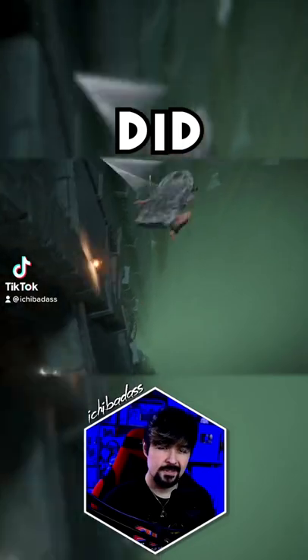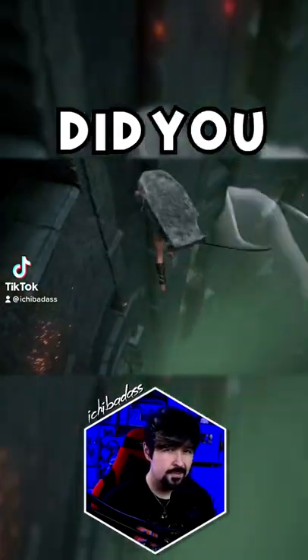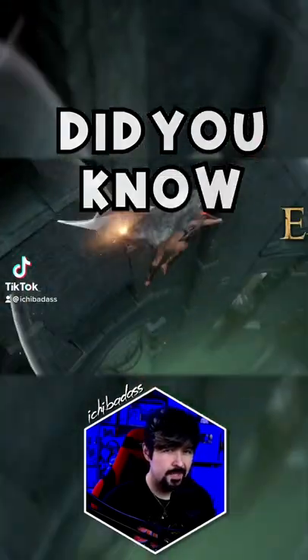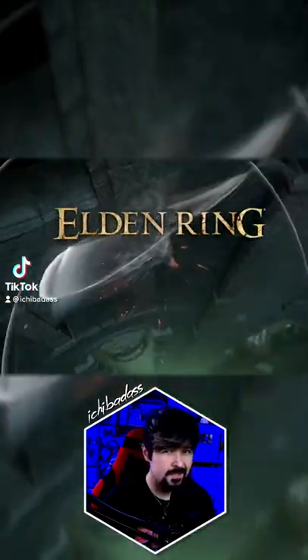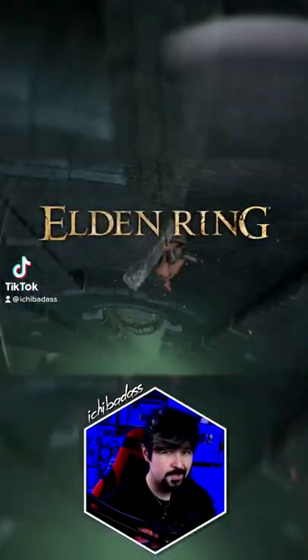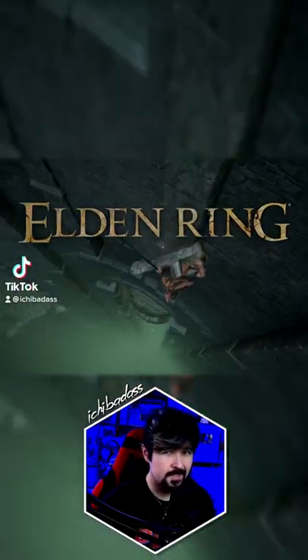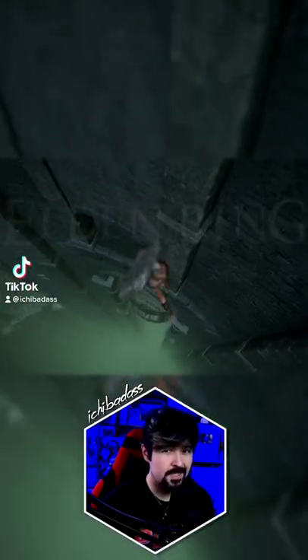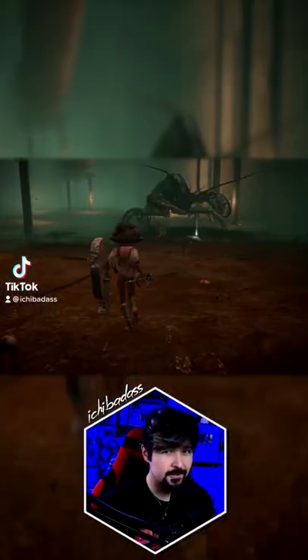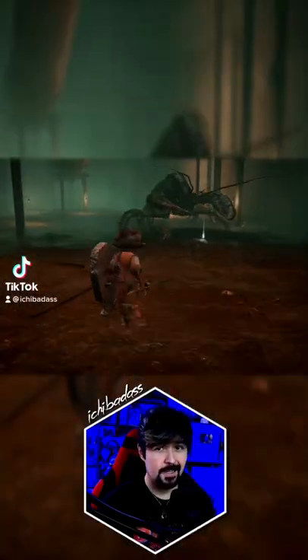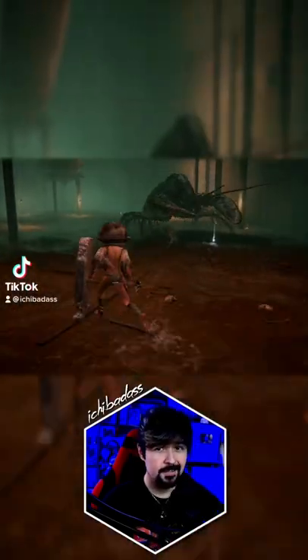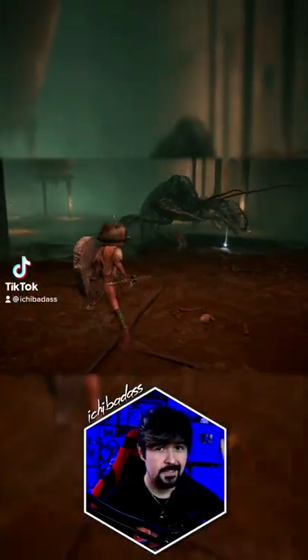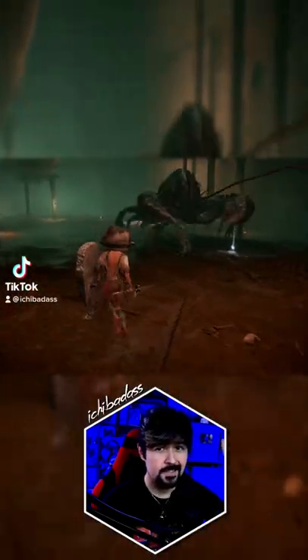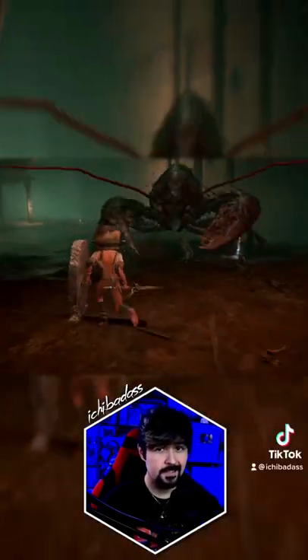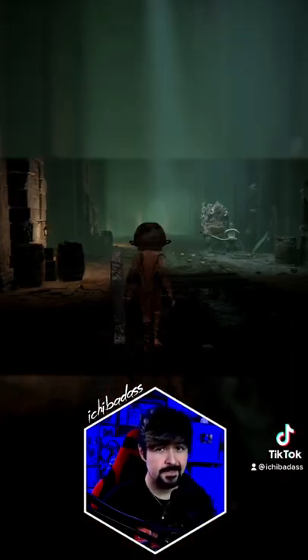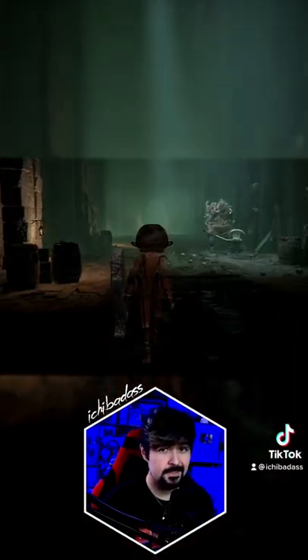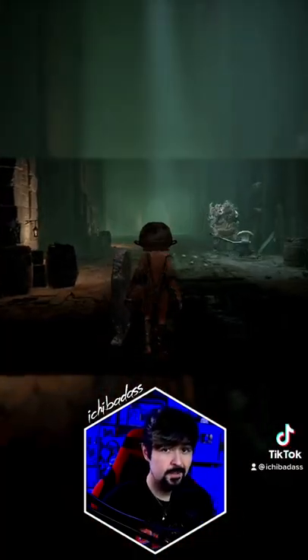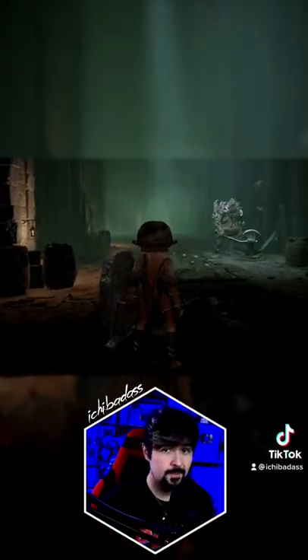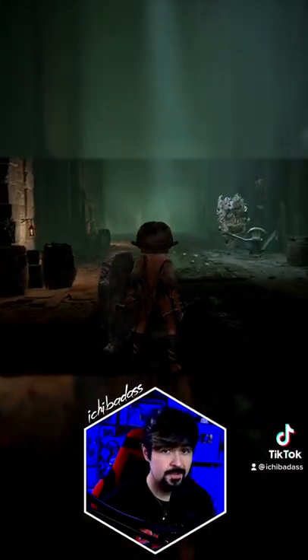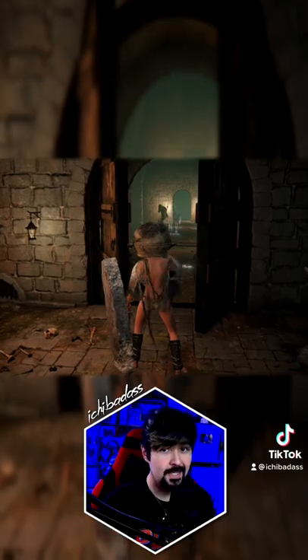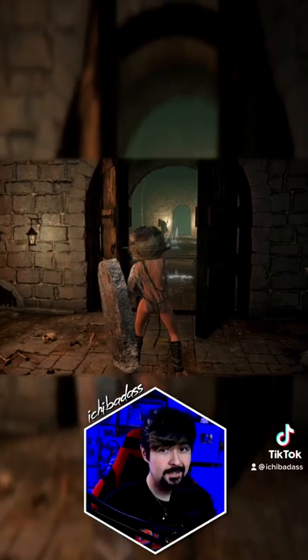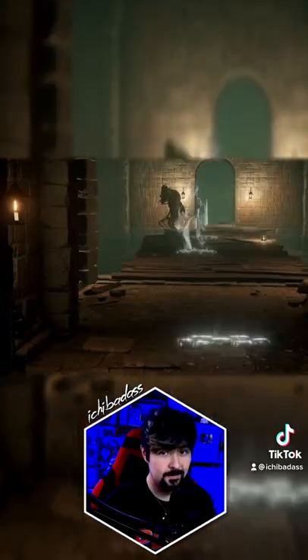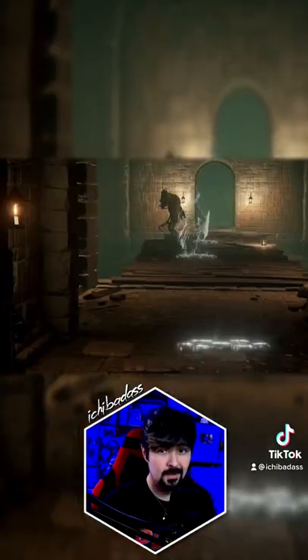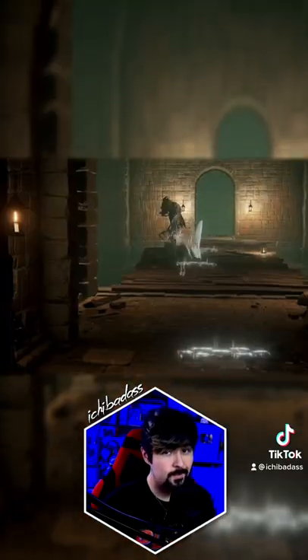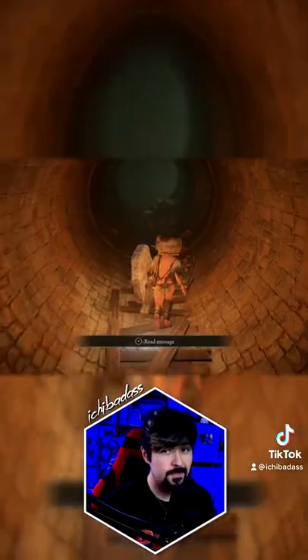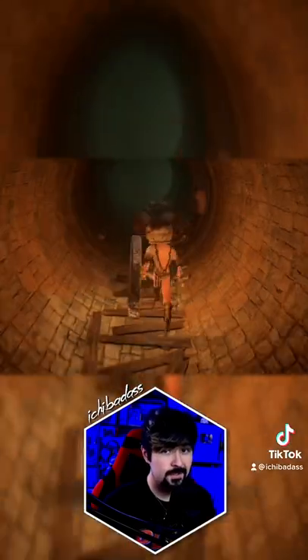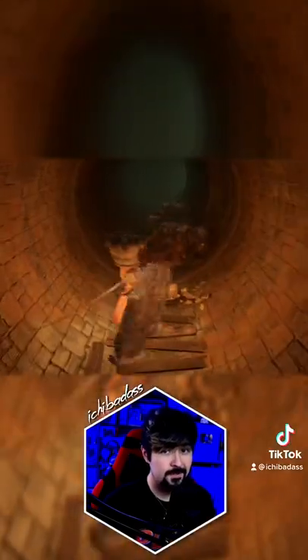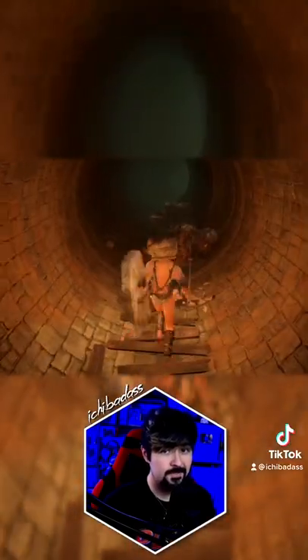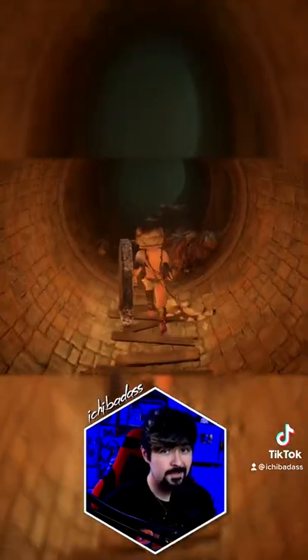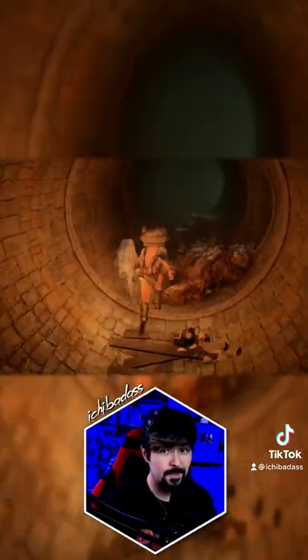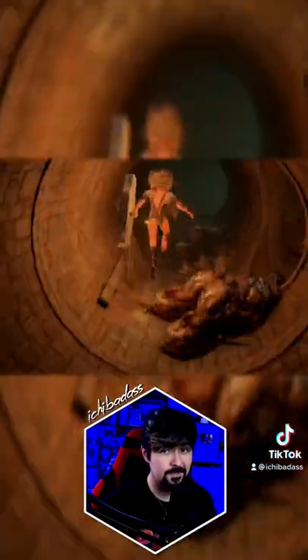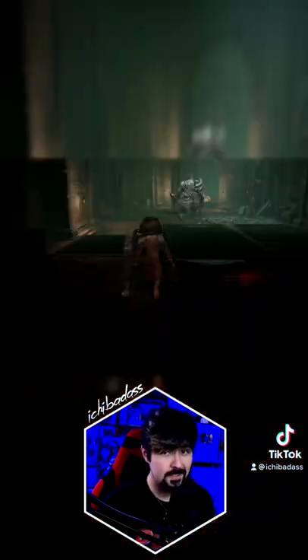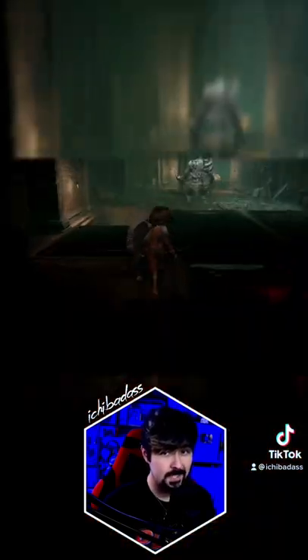Did you know about this secret shortcut in Elden Ring? I hate these giant sea cockroaches, the Omen Bros, and Imps — all of which can be found in the sewers of Leyndell on your way to the Forsaken Depths.